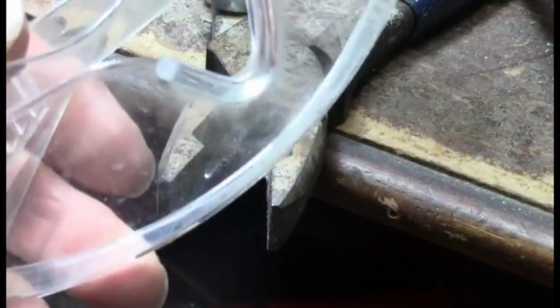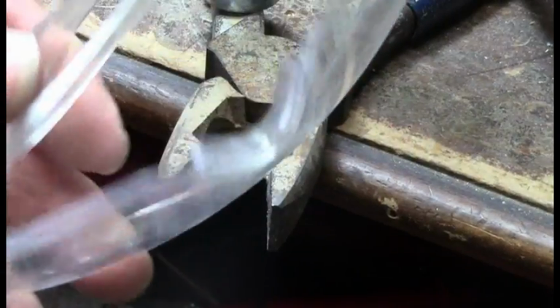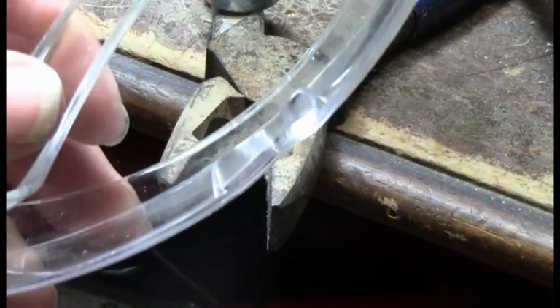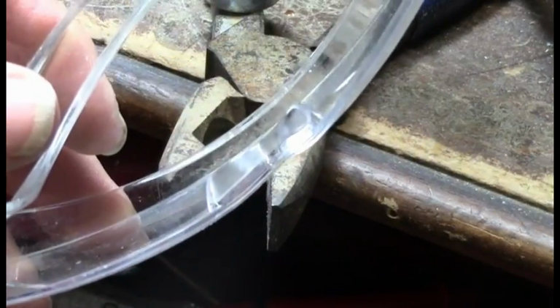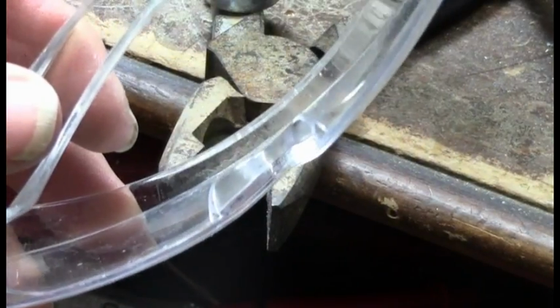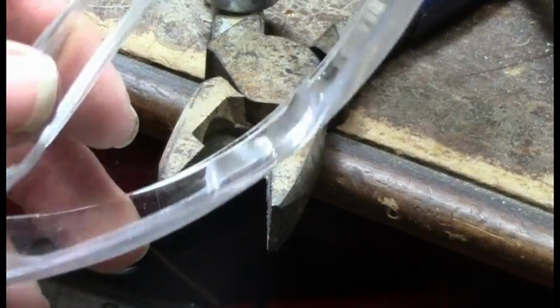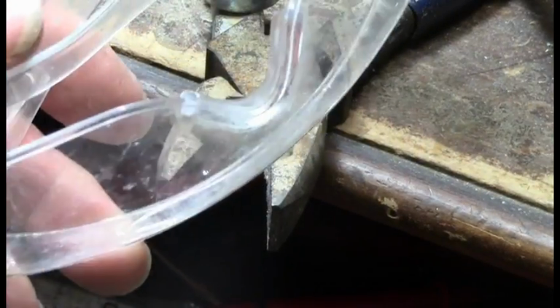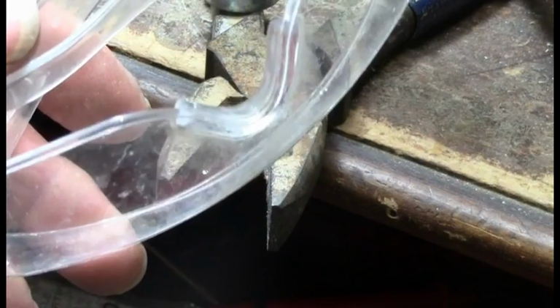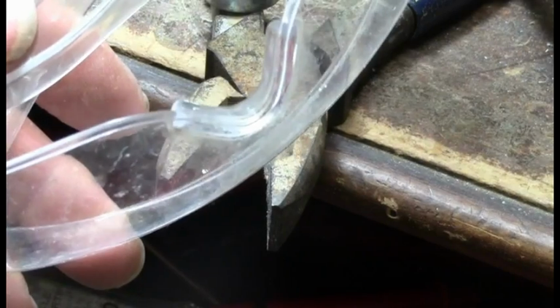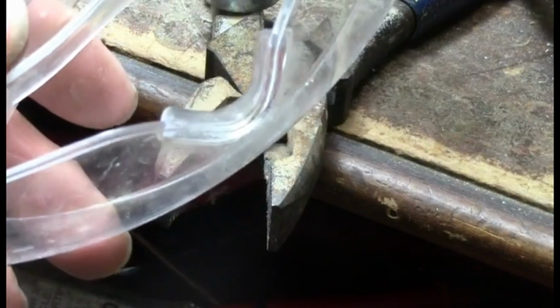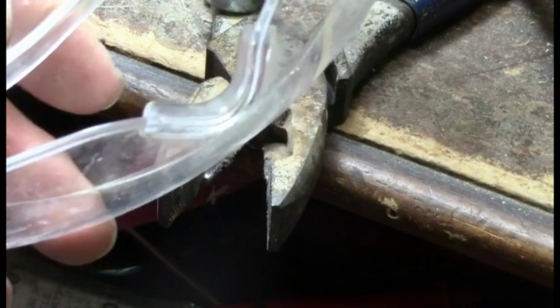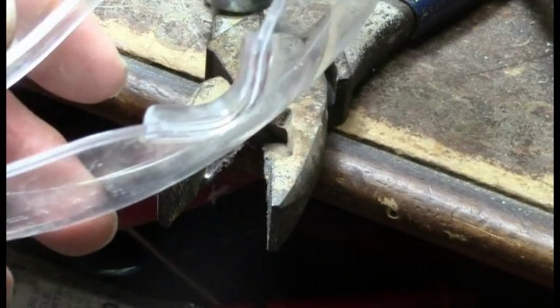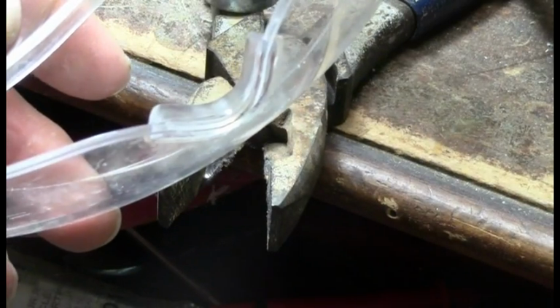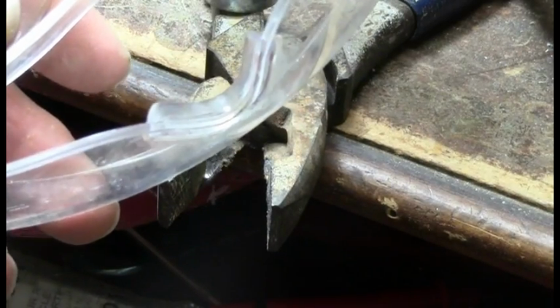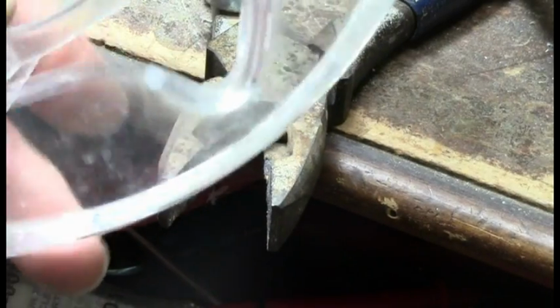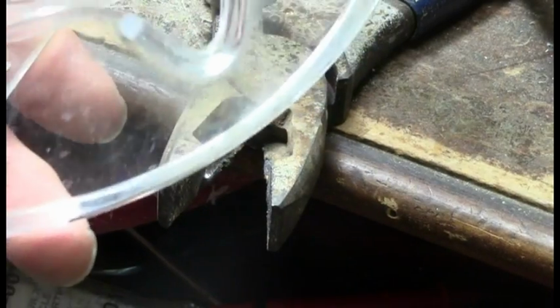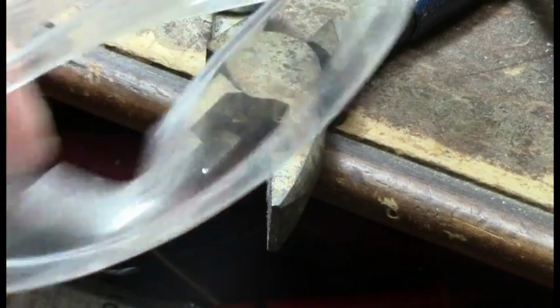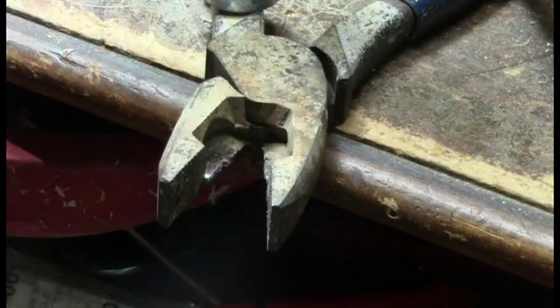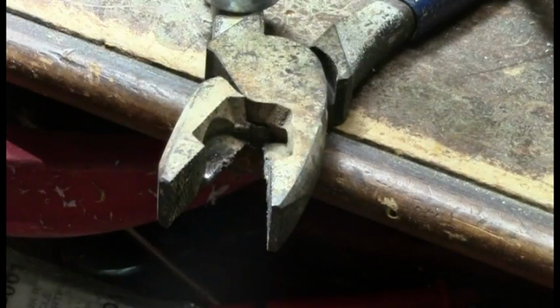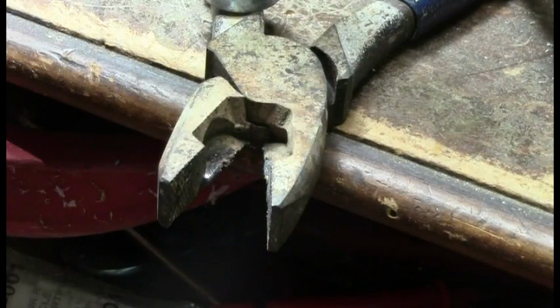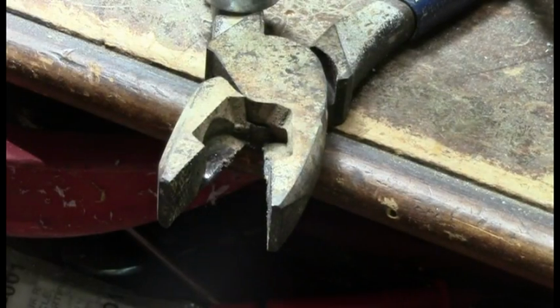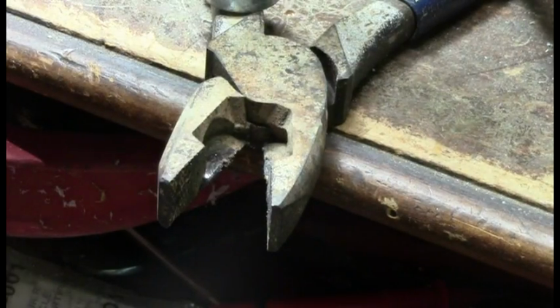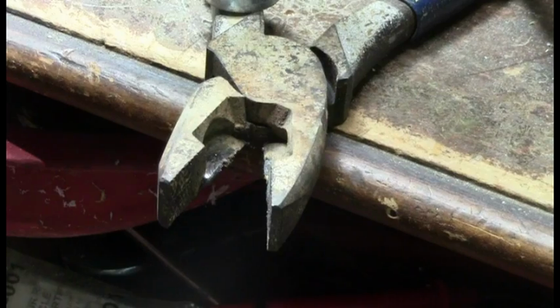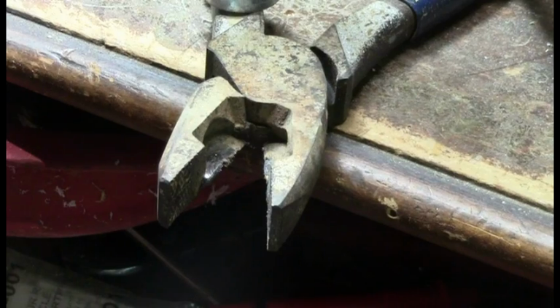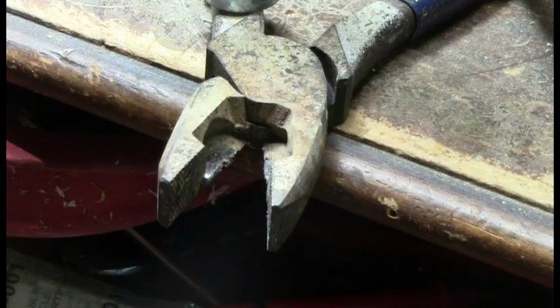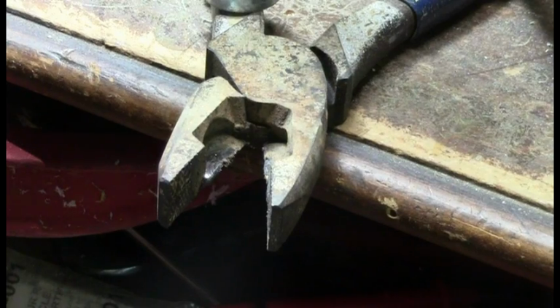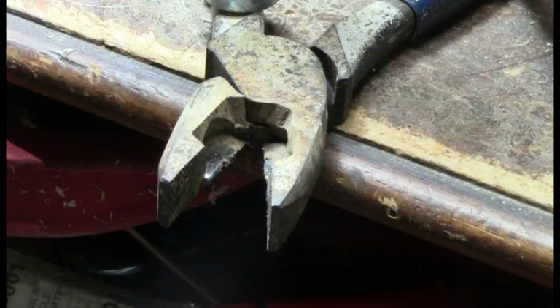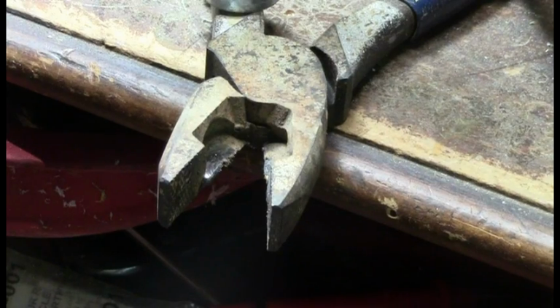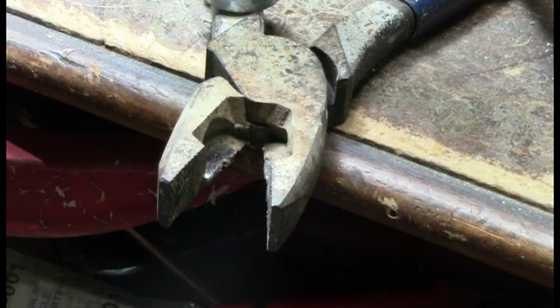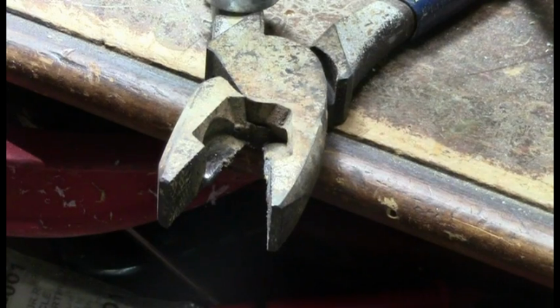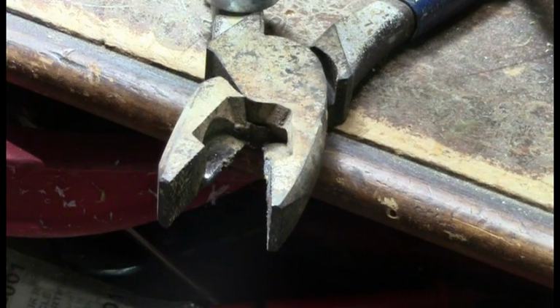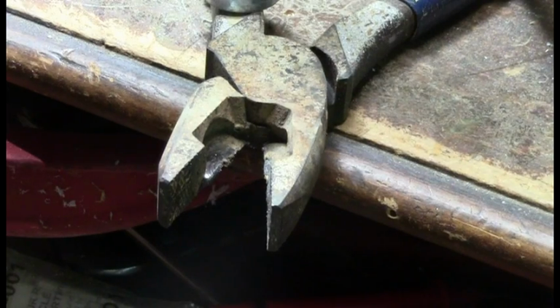Safety glasses are very important with this, because this thing is turning about 10,000 RPMs, throwing out all kinds of little particles of metal.